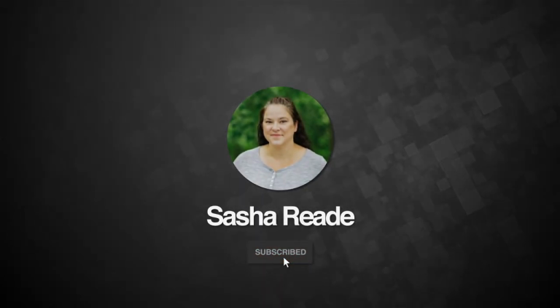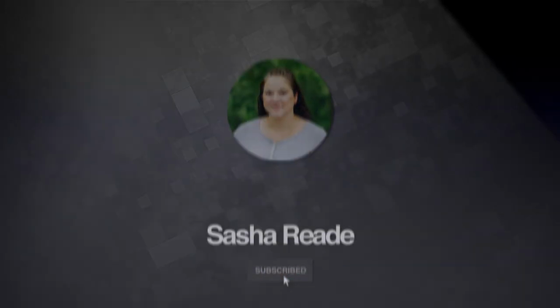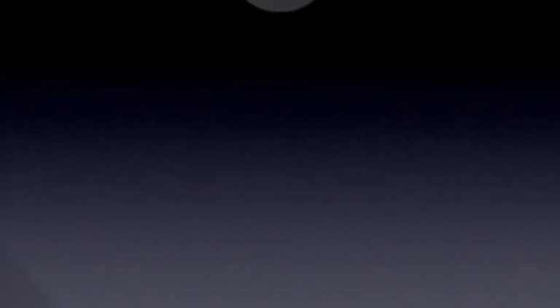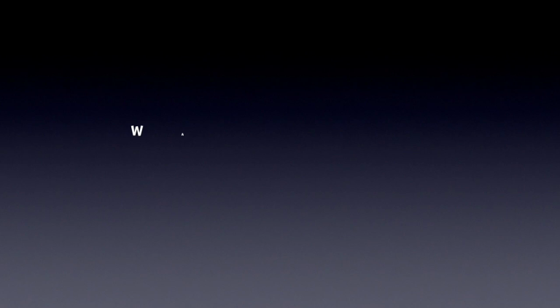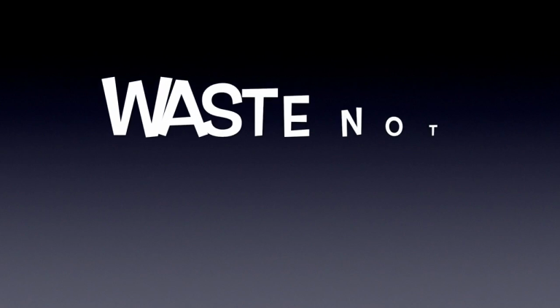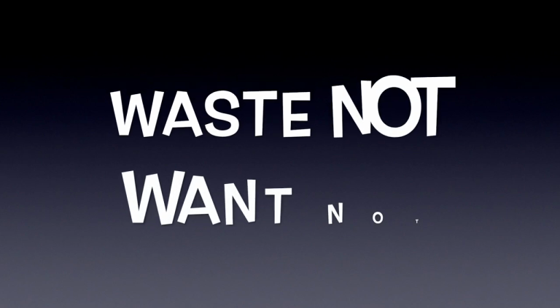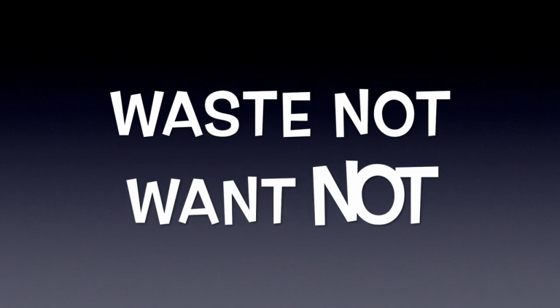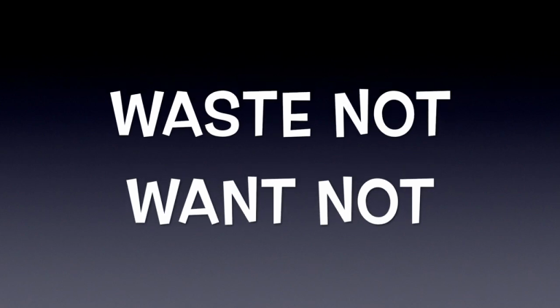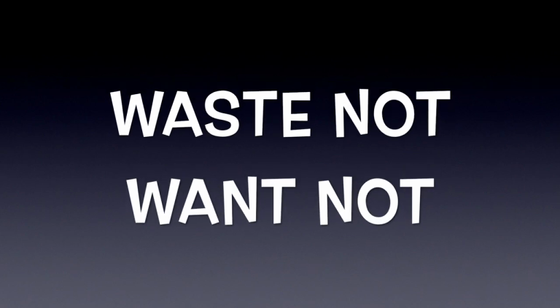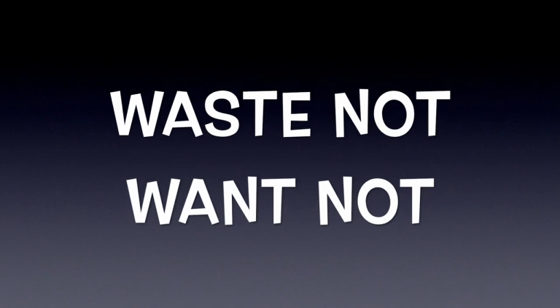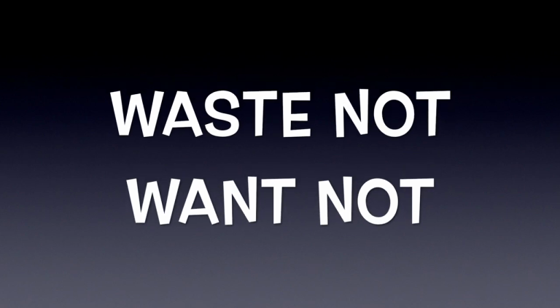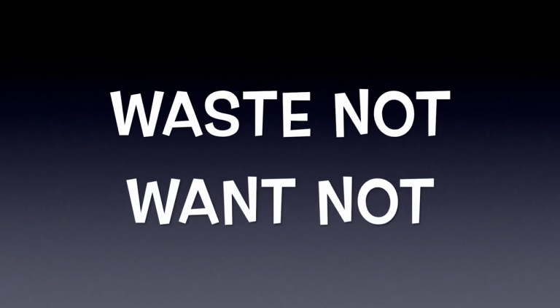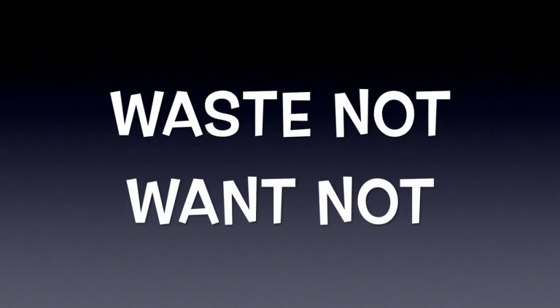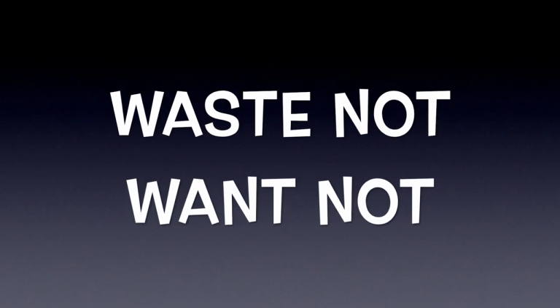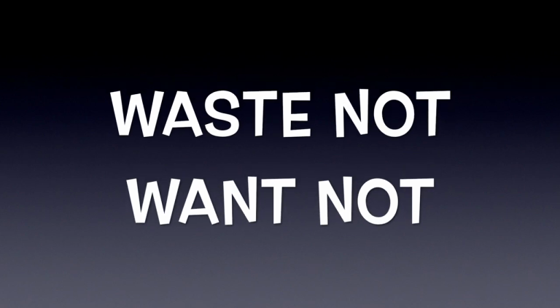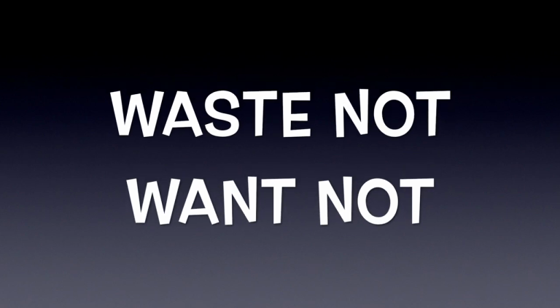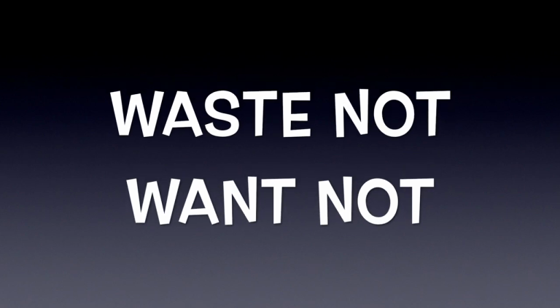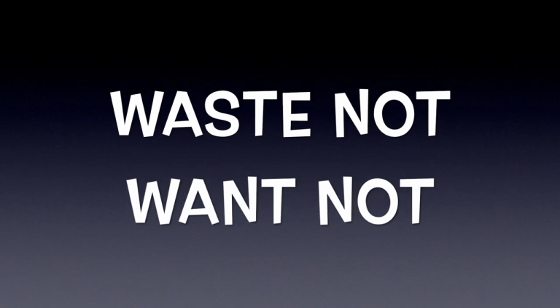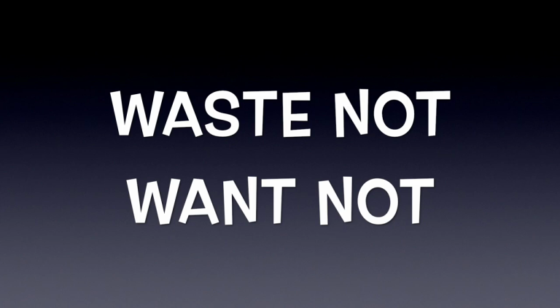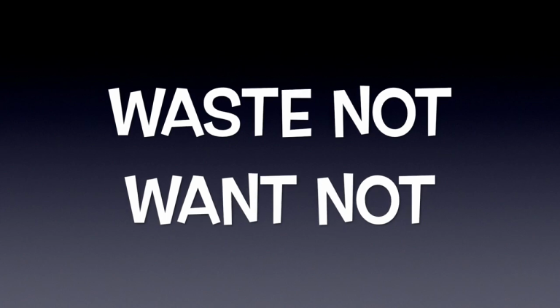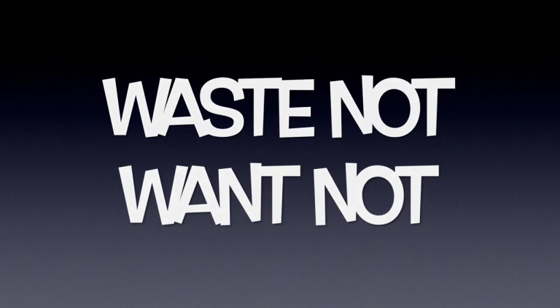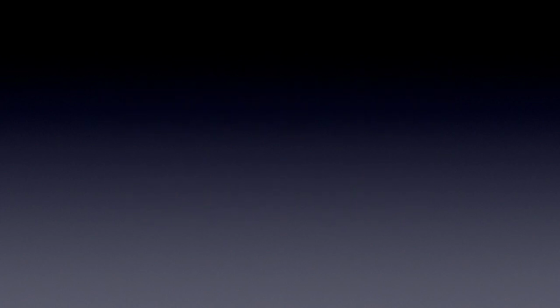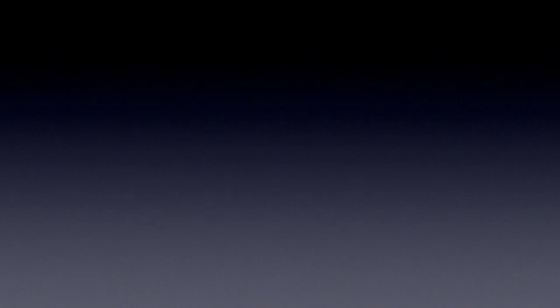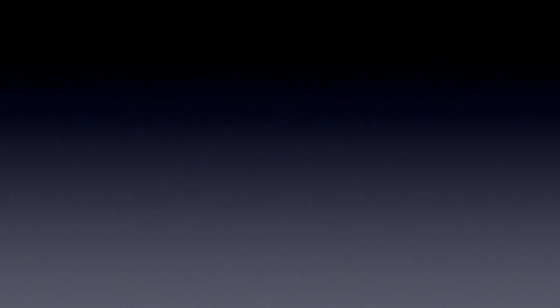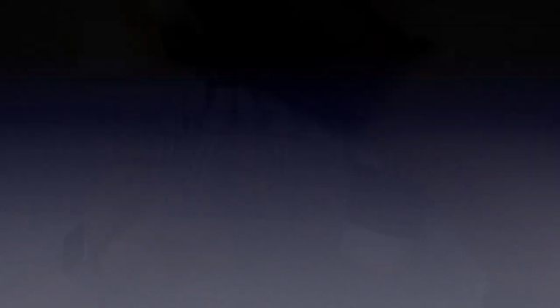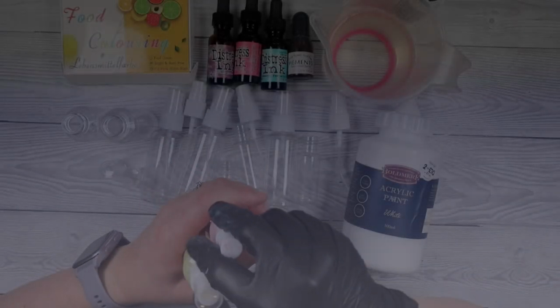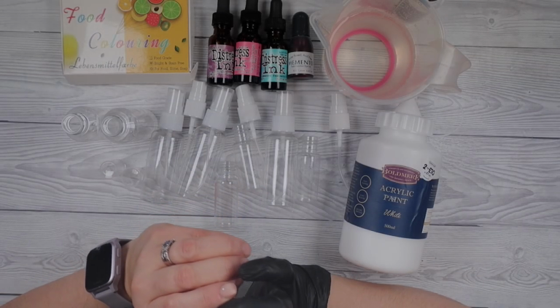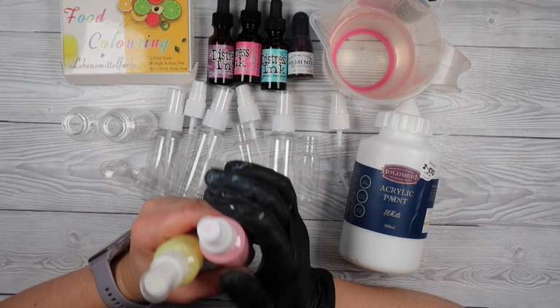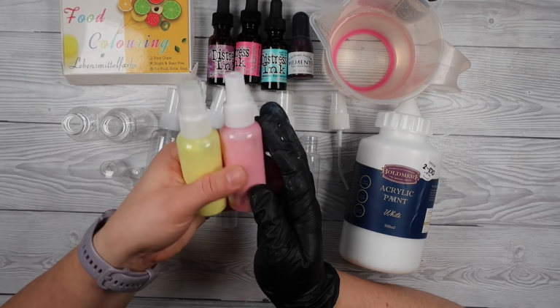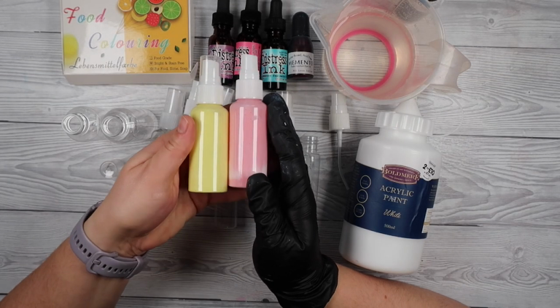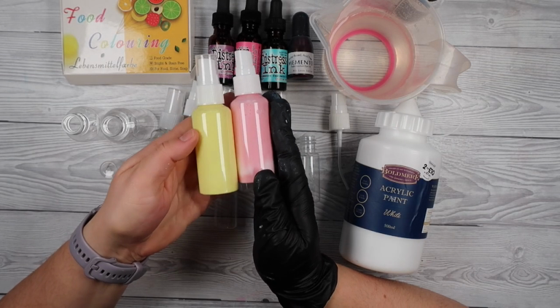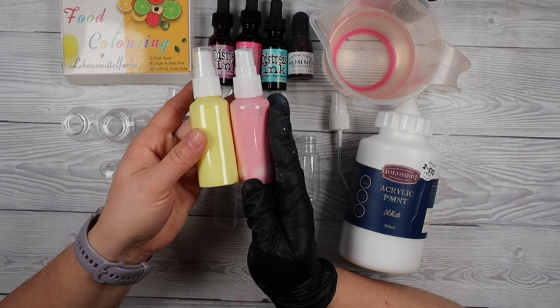Hello and welcome to Saturday Night Crafting. I hope you've got your drink ready — I've got my glass of wine. We are going to do some fun creative crafting tonight and we're going to be focusing on not wasting products.